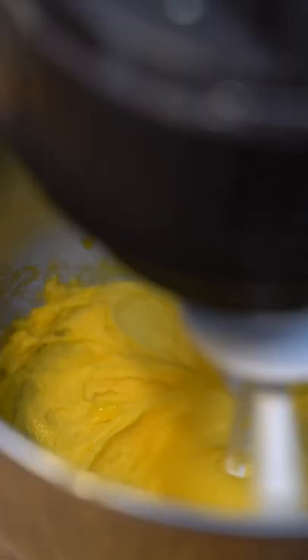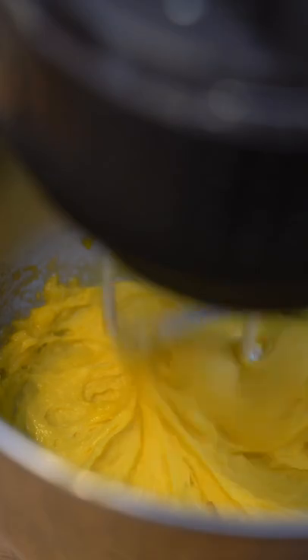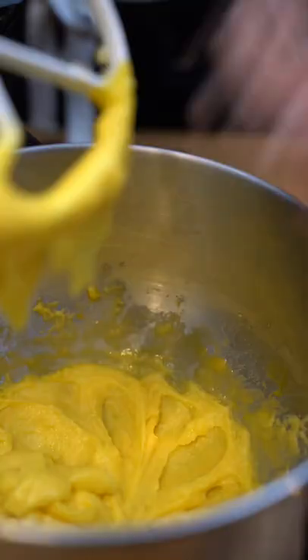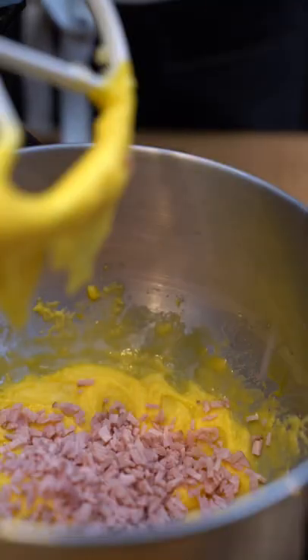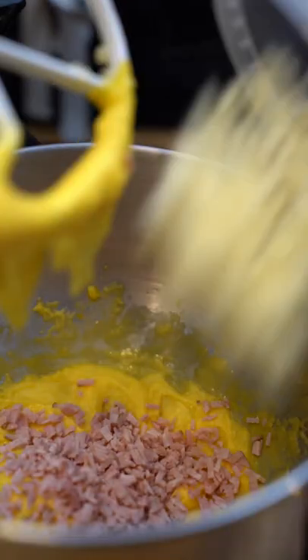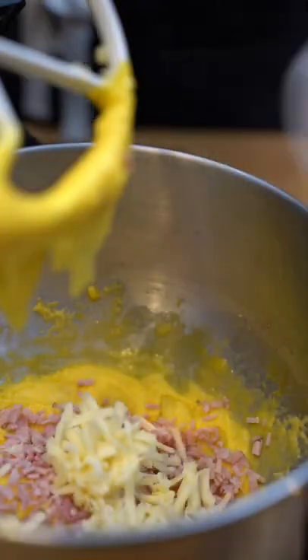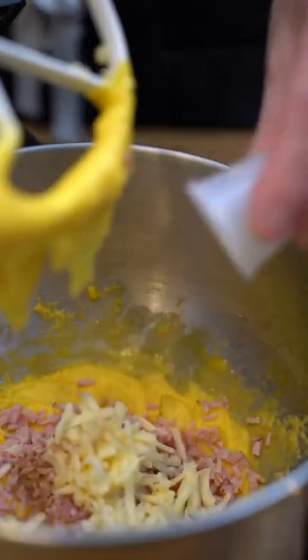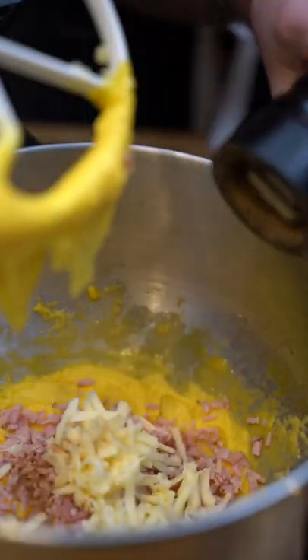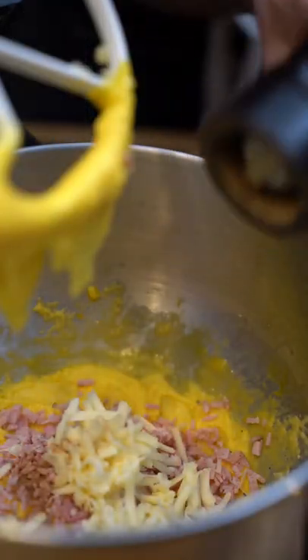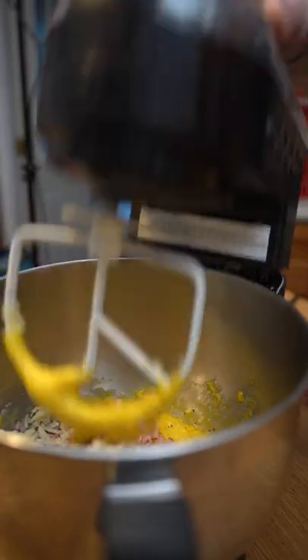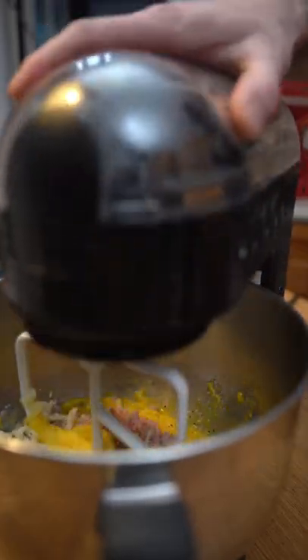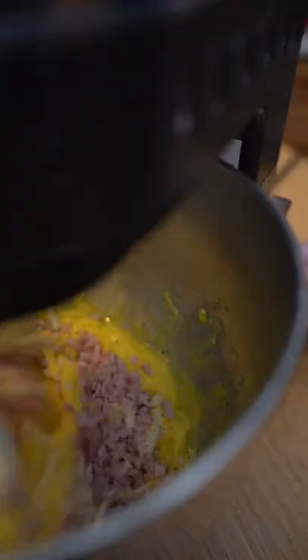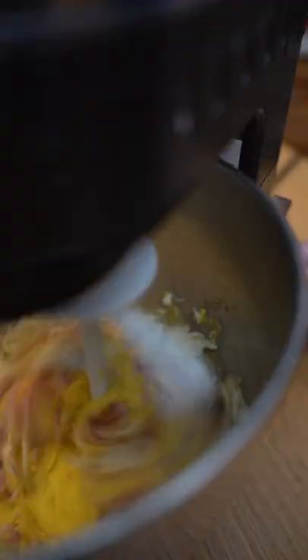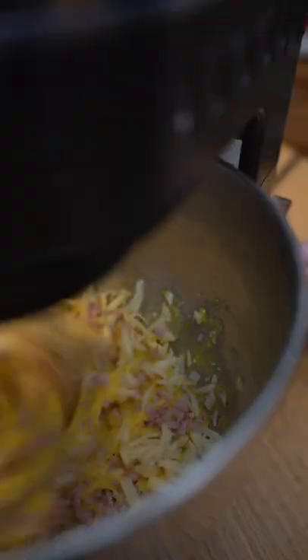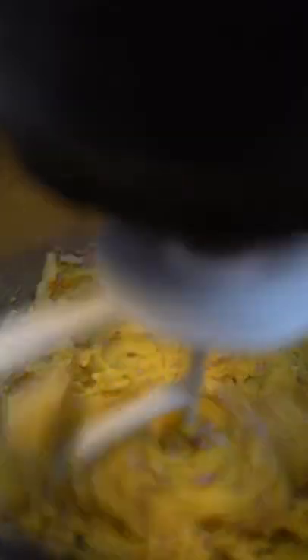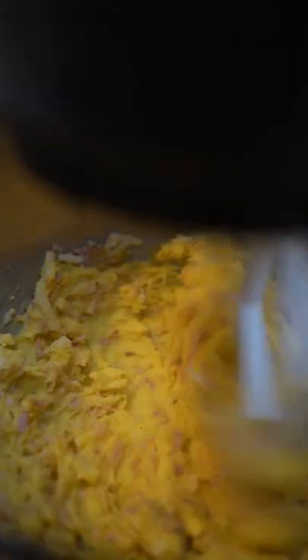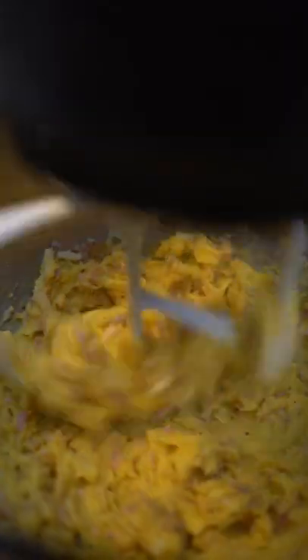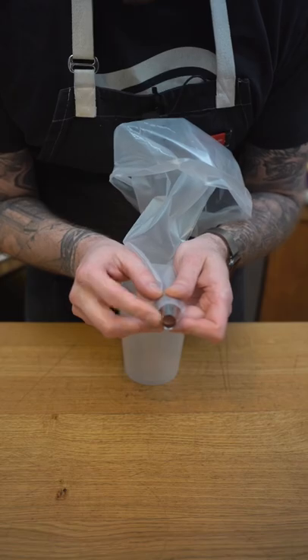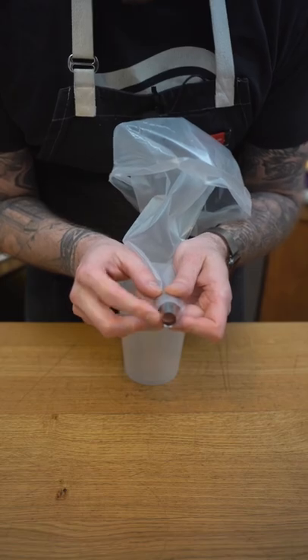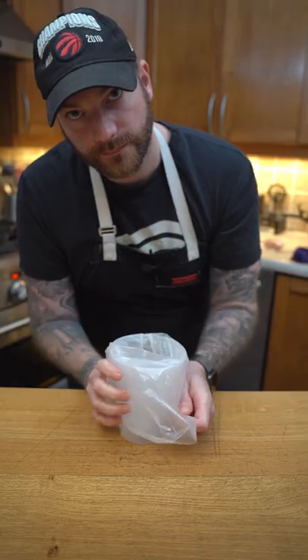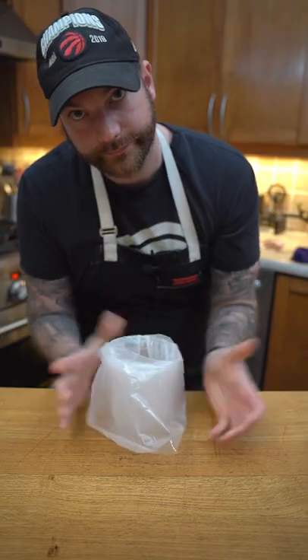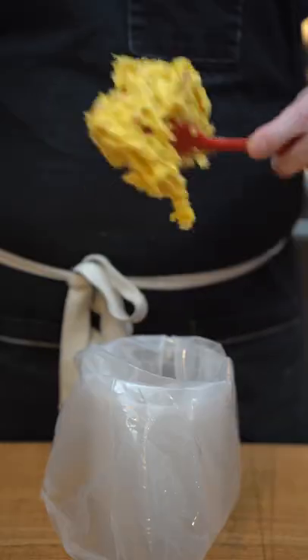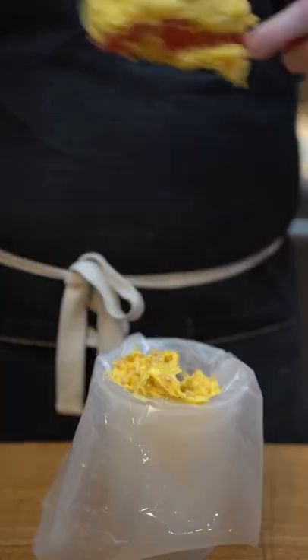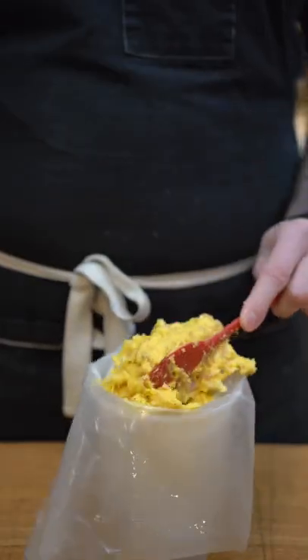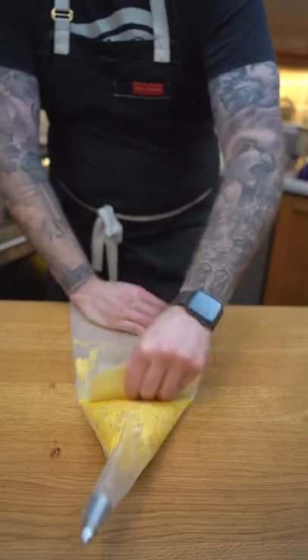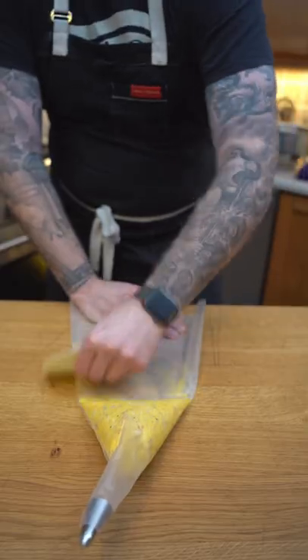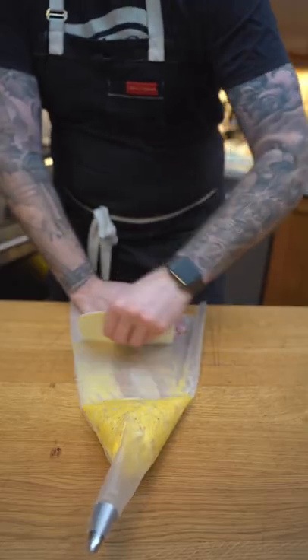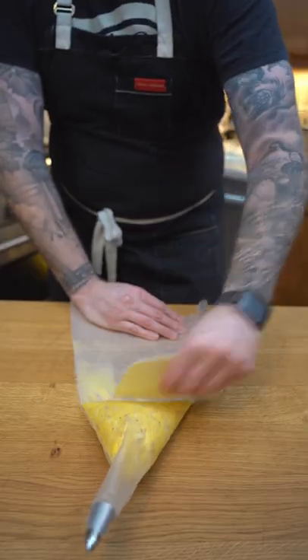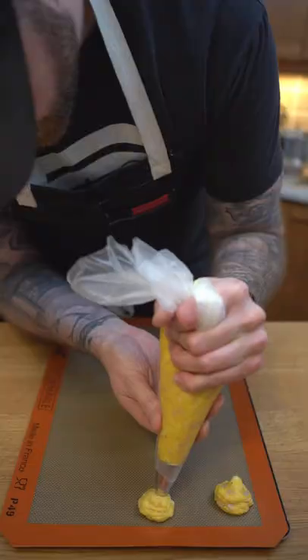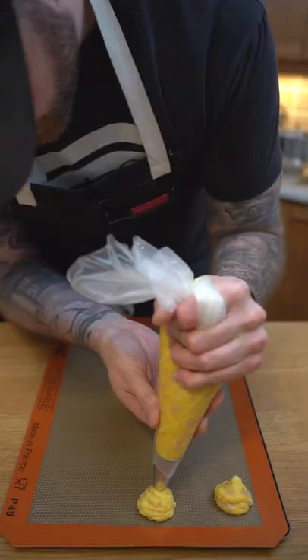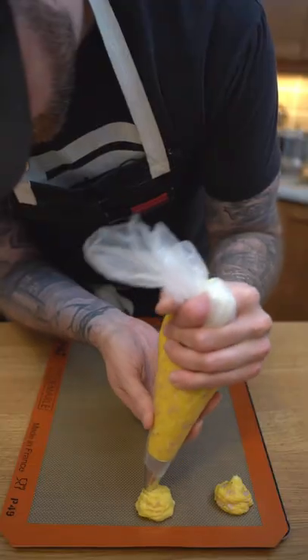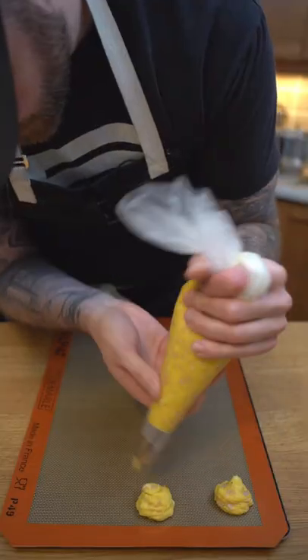We'll add the eggs one by one to fully mix, then add our ham, cheese, nutmeg, and black pepper, and mix that all together. We'll then place the mix in a piping bag with a large round tip and pipe it onto a tray.